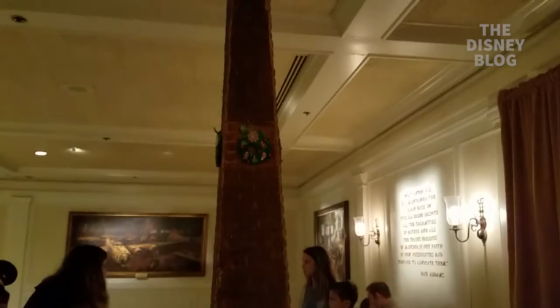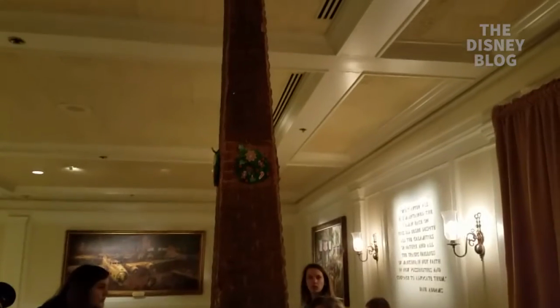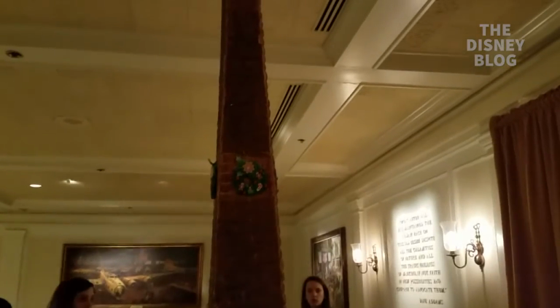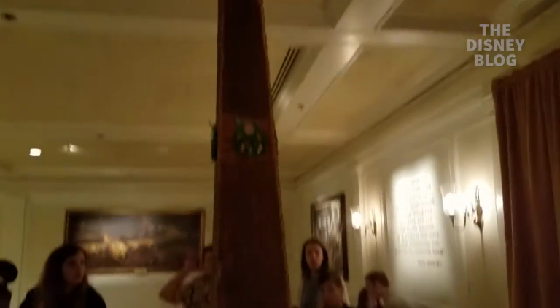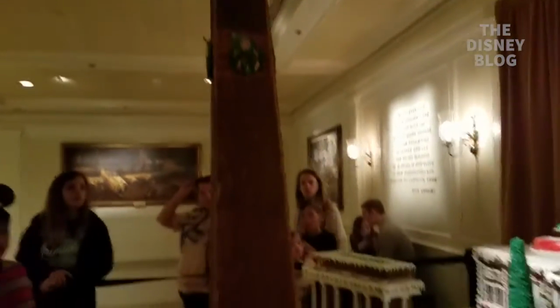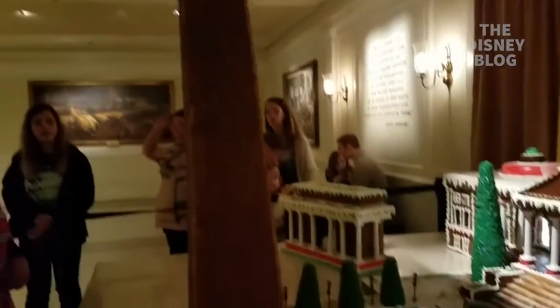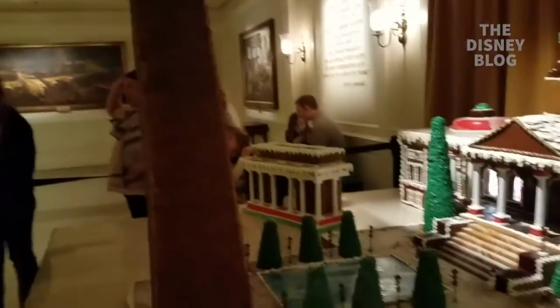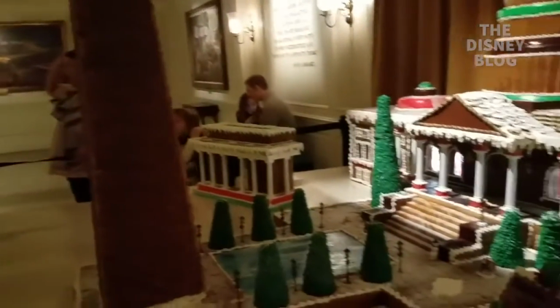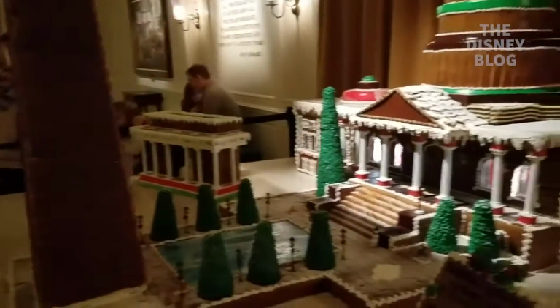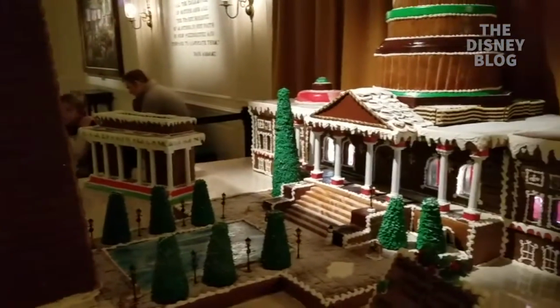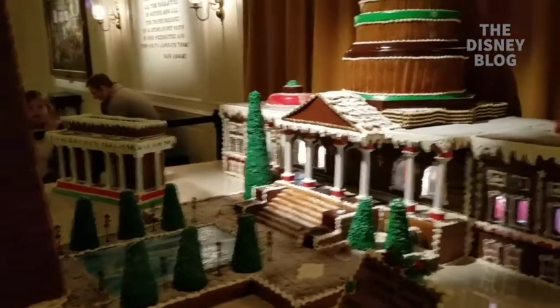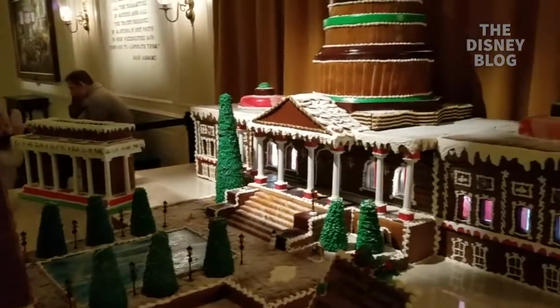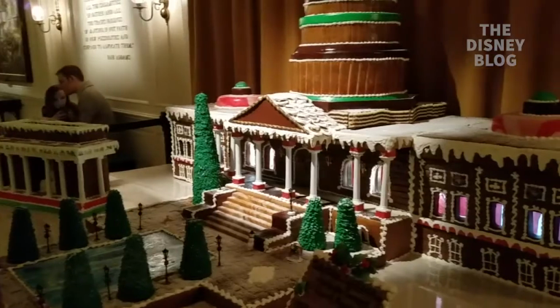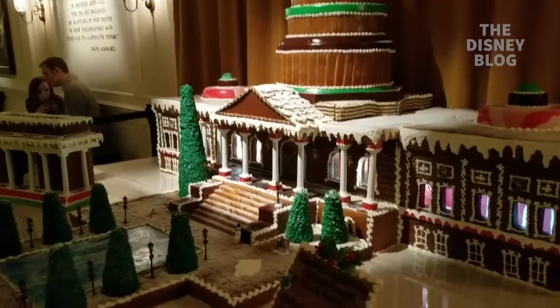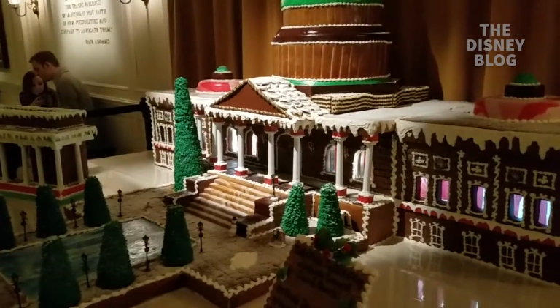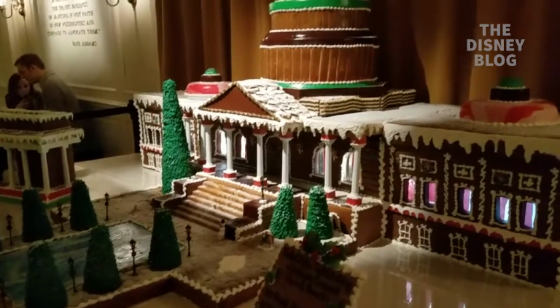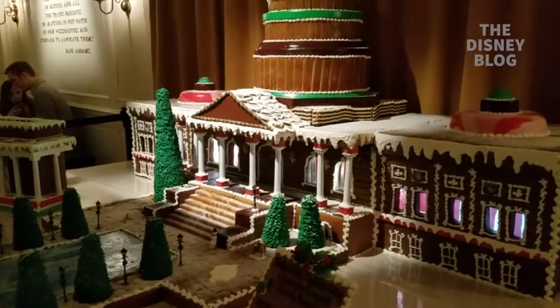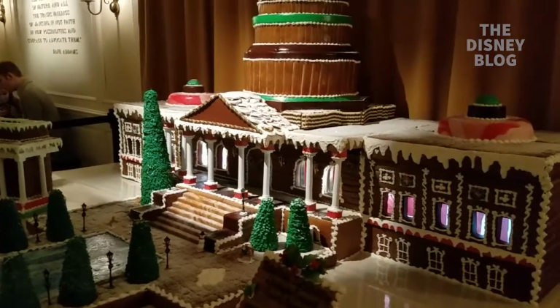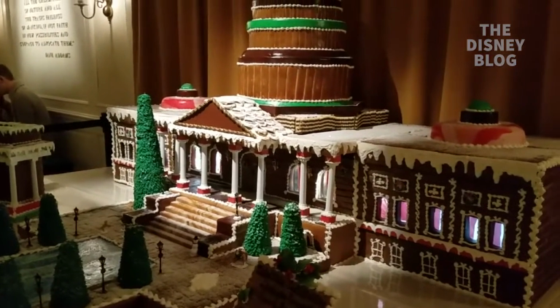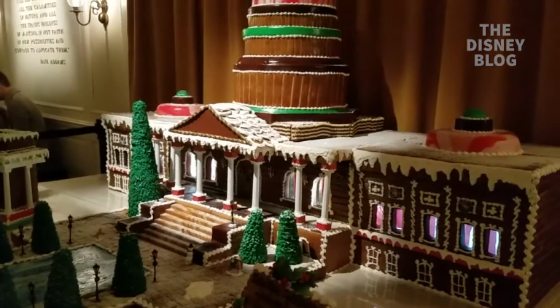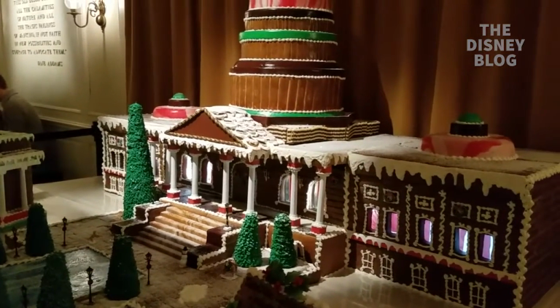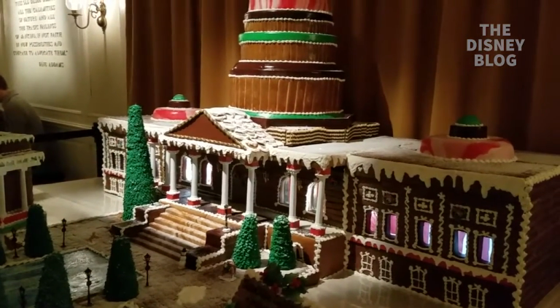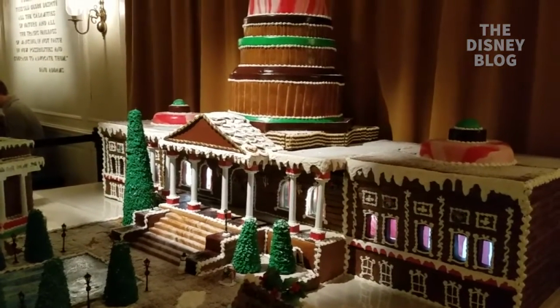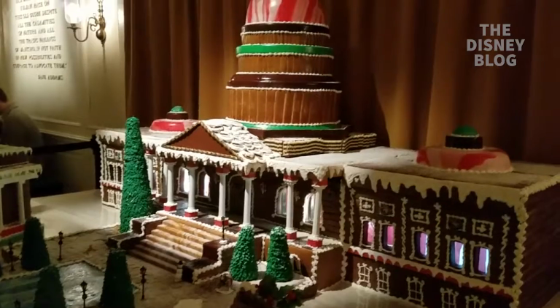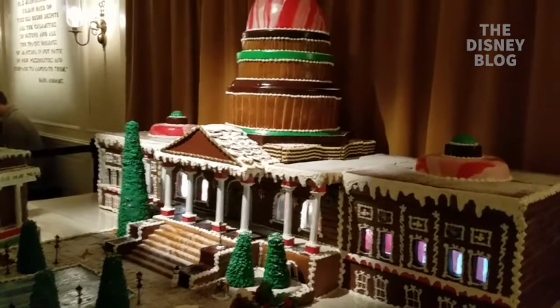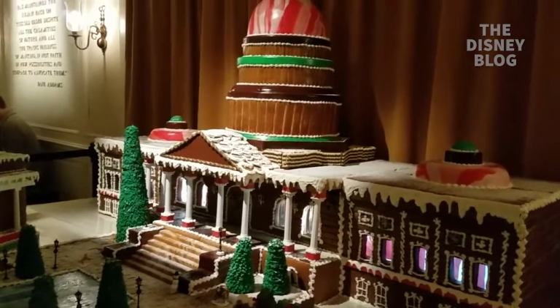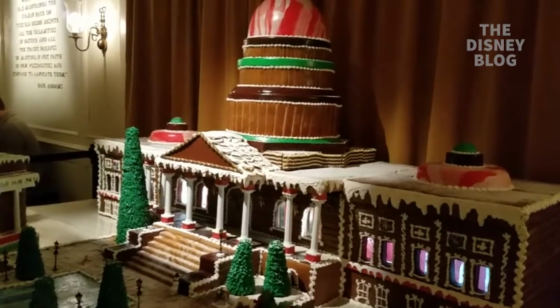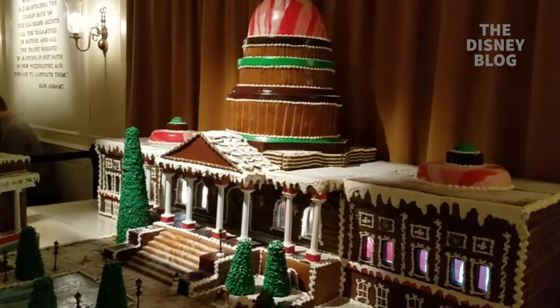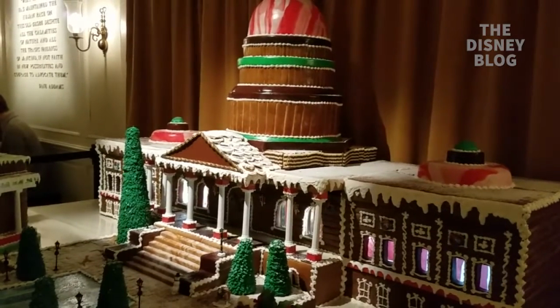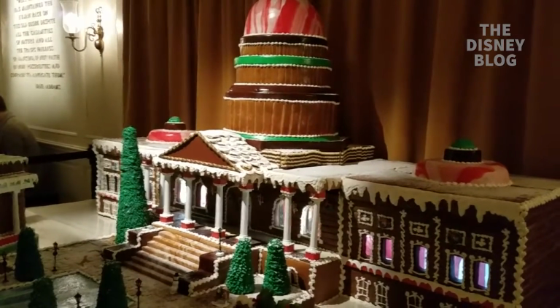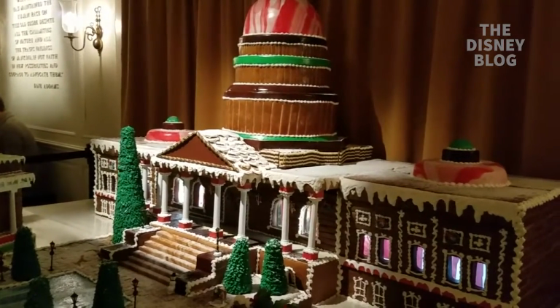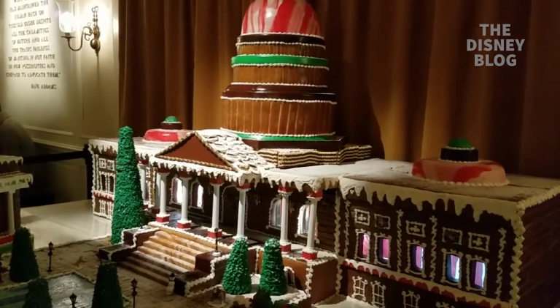Very tall. All three of these together take 150 pounds of gingerbread, 30 pounds of royal icing, 16 pounds of modeling chocolate, and there are six hidden Mickeys.